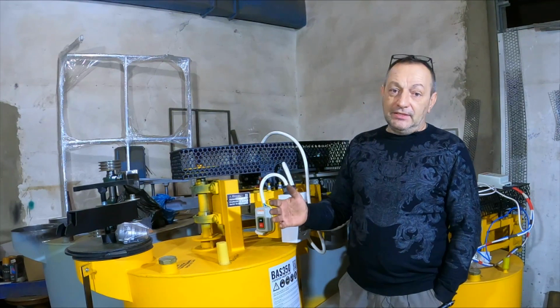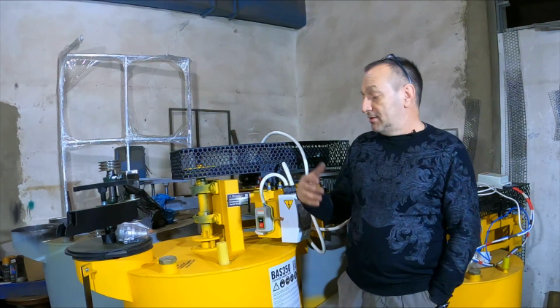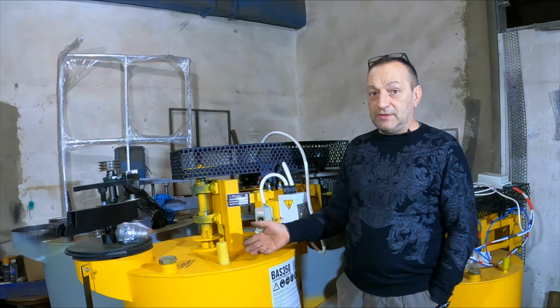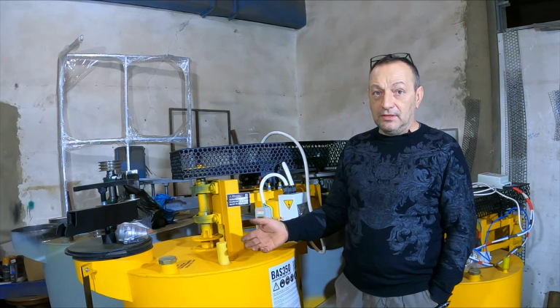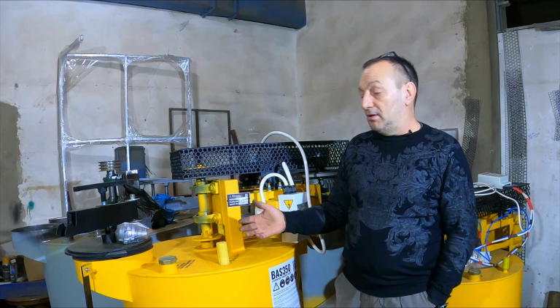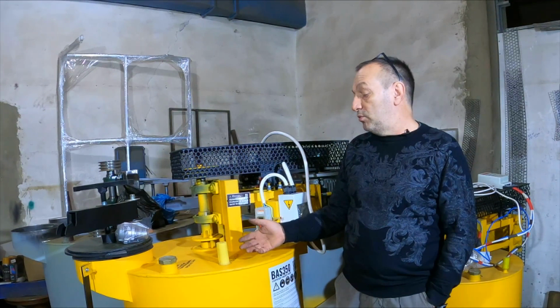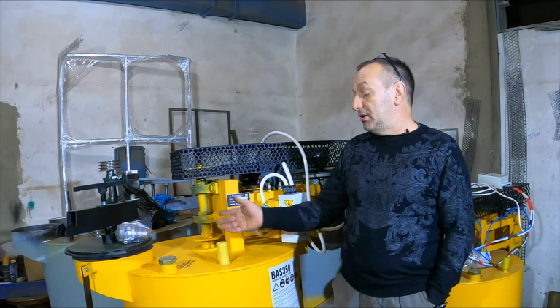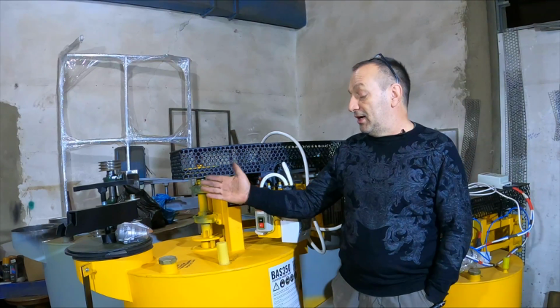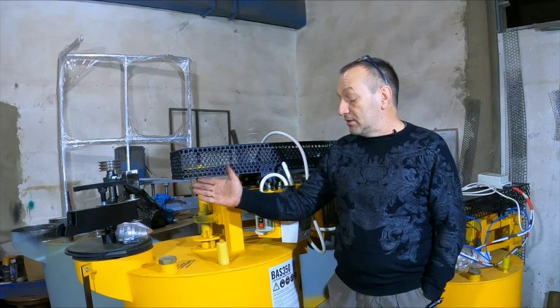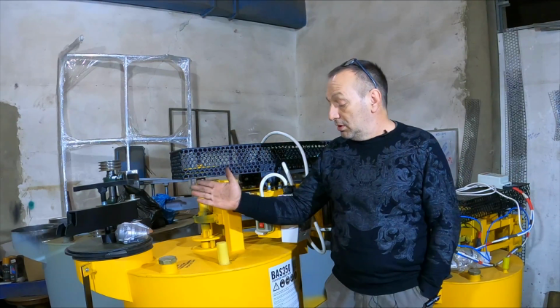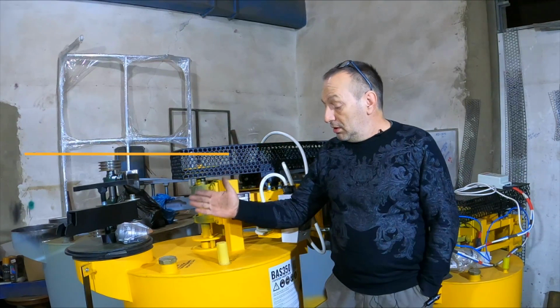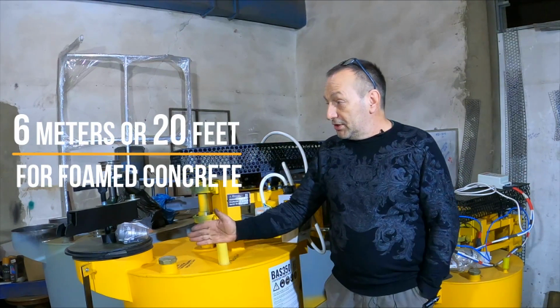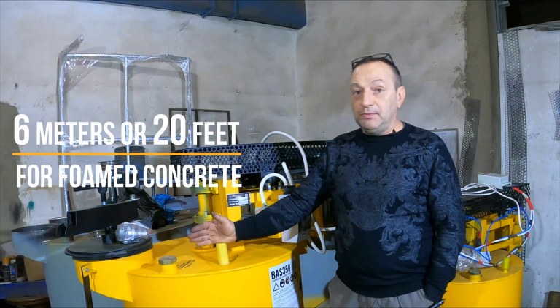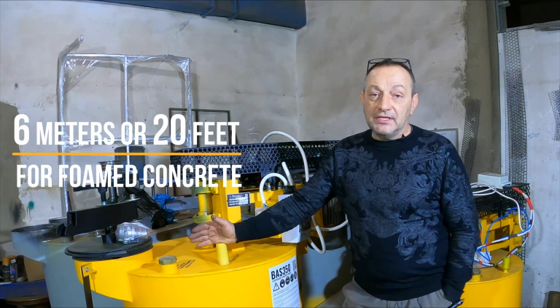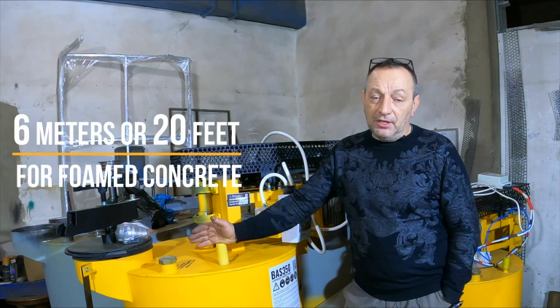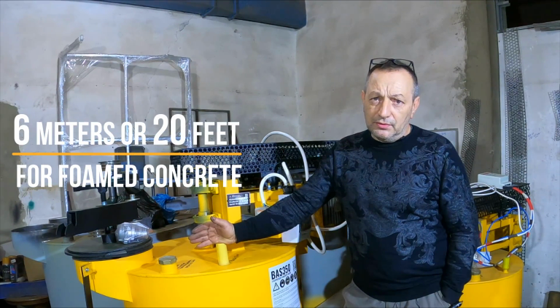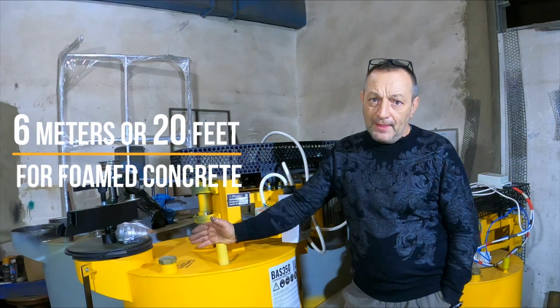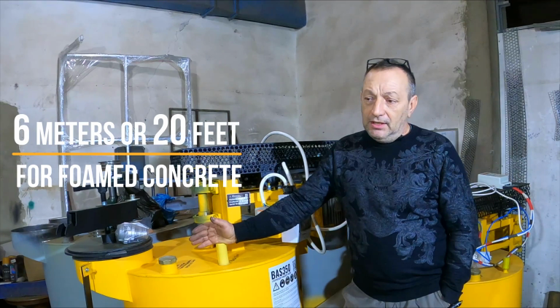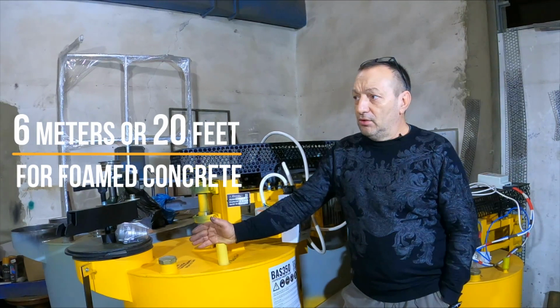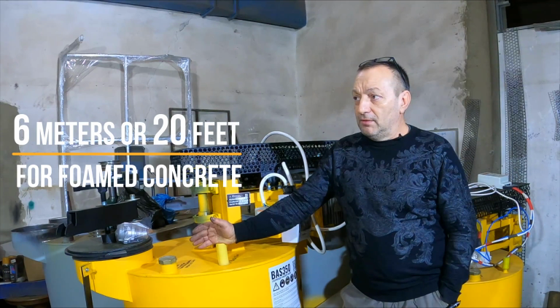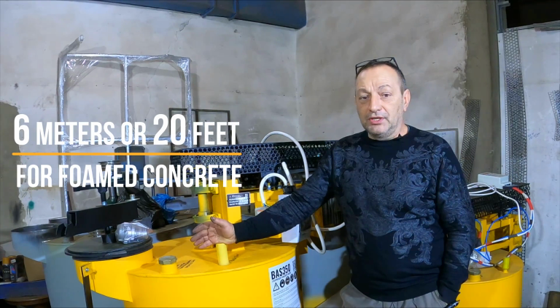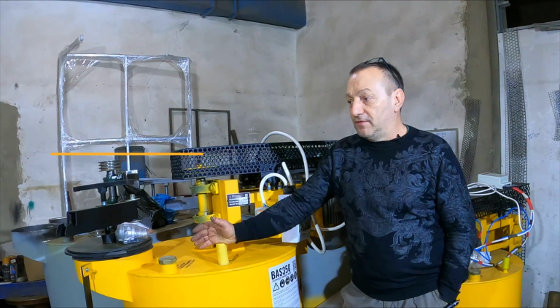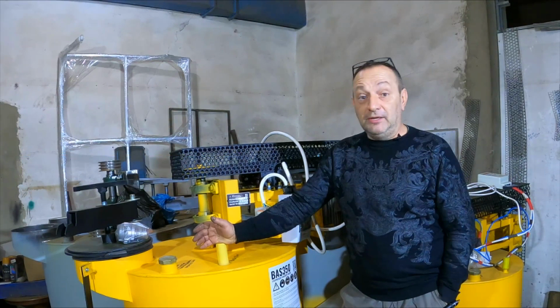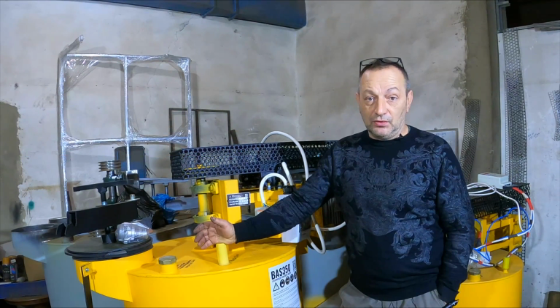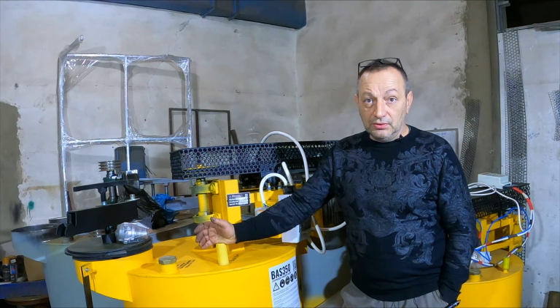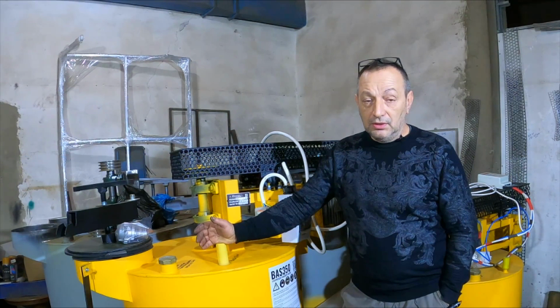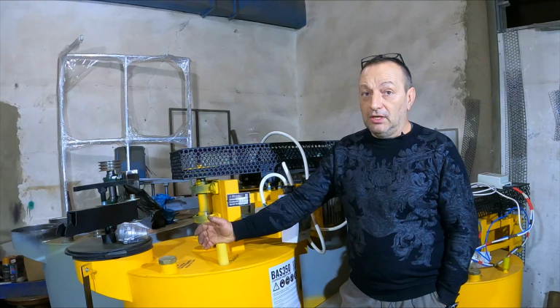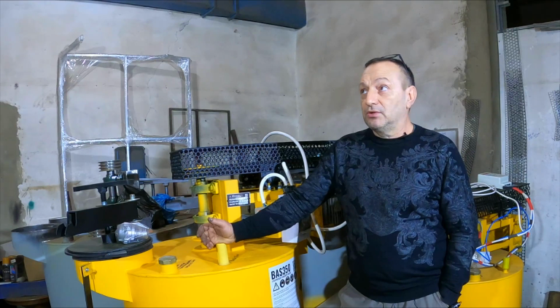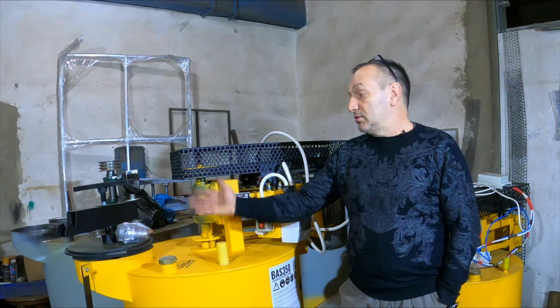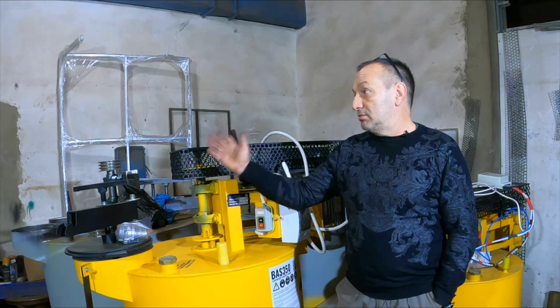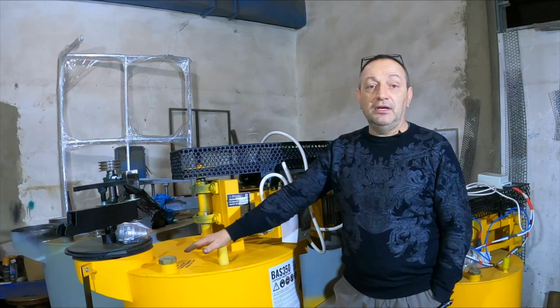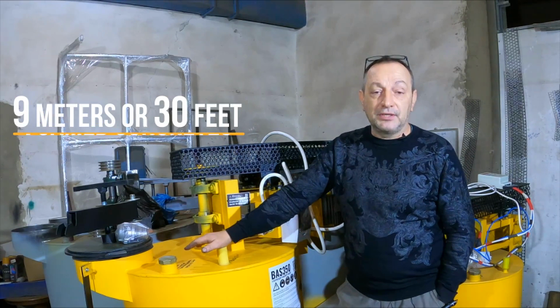This mortar can be pumped to a height of 6 meters if it is foam concrete. And if it is lightweight concrete with a density of up to 300 kg per cubic meter, or polystyrene concrete, then the pumping height can be up to 9 meters.